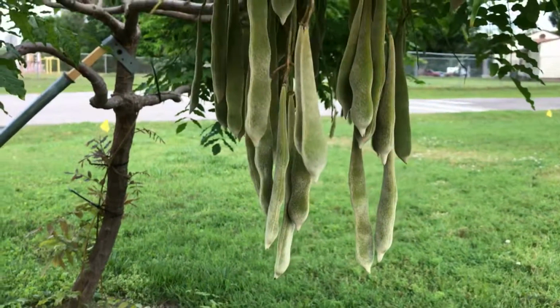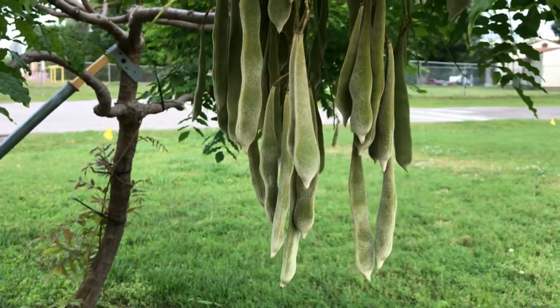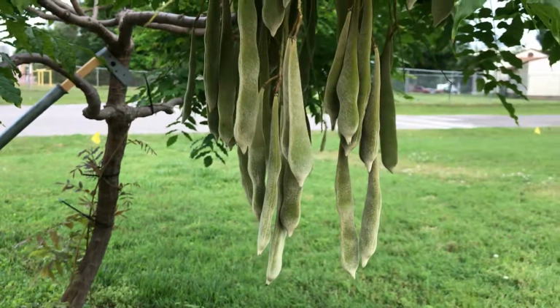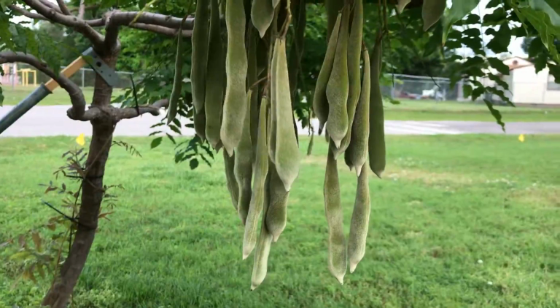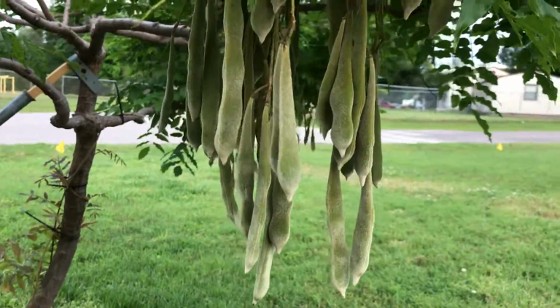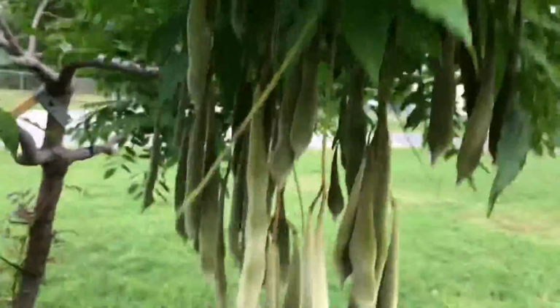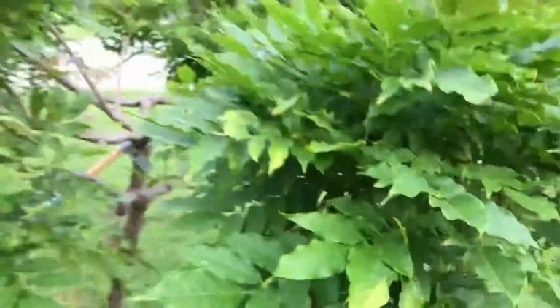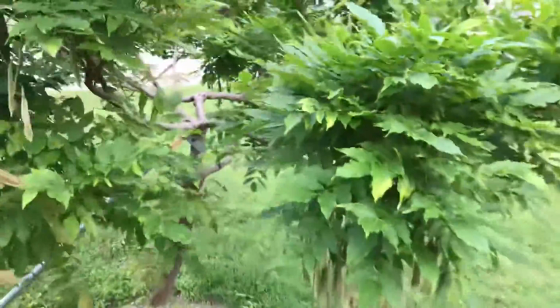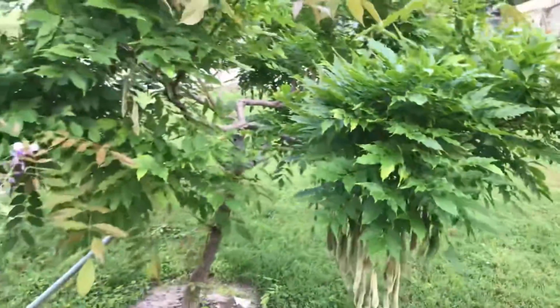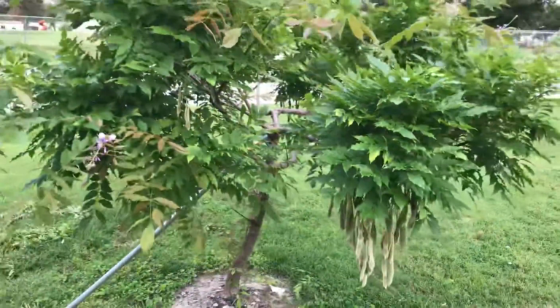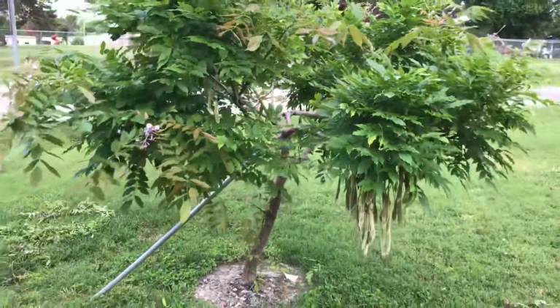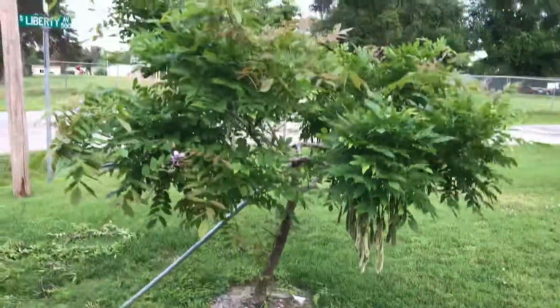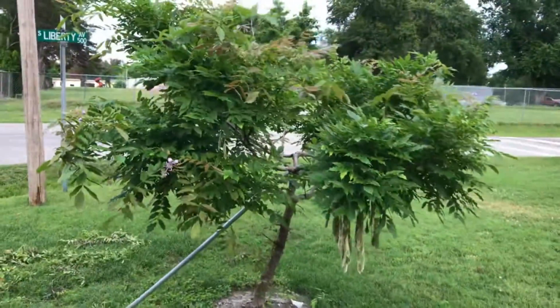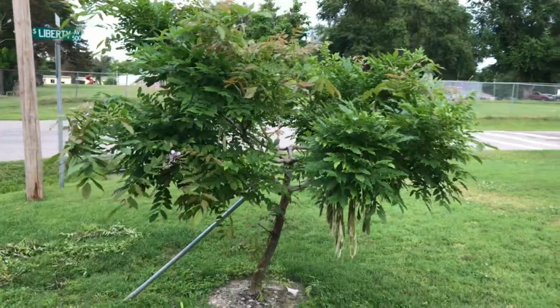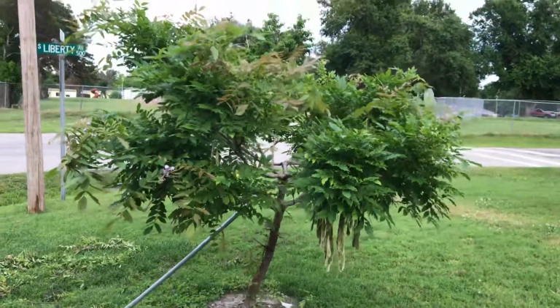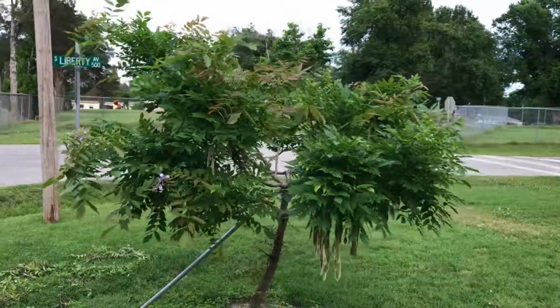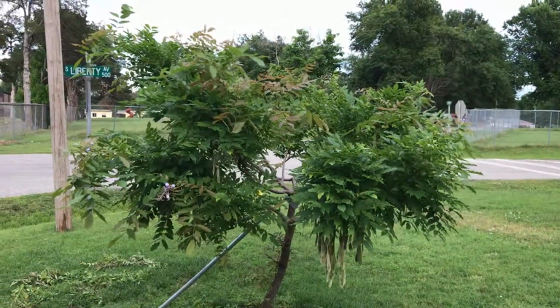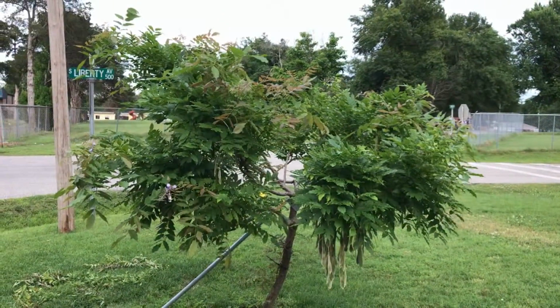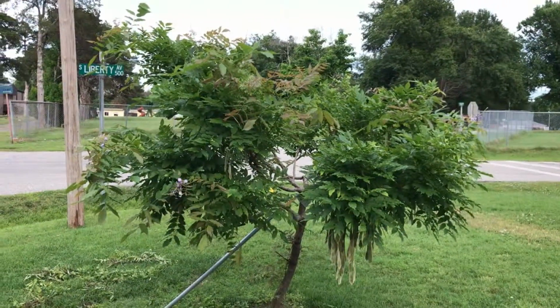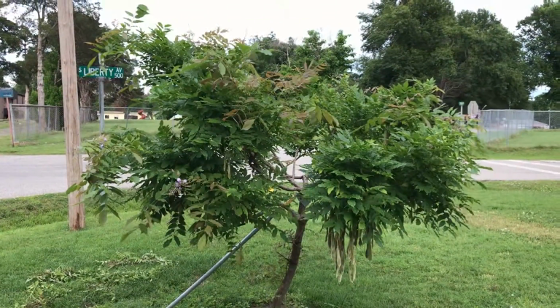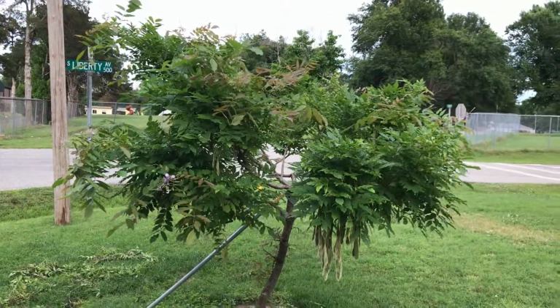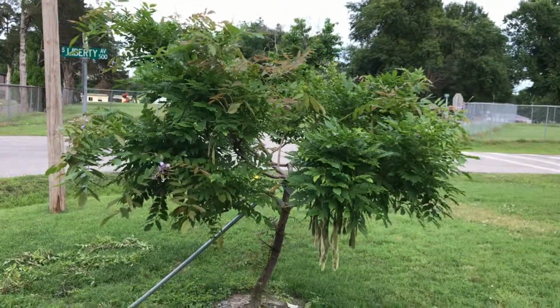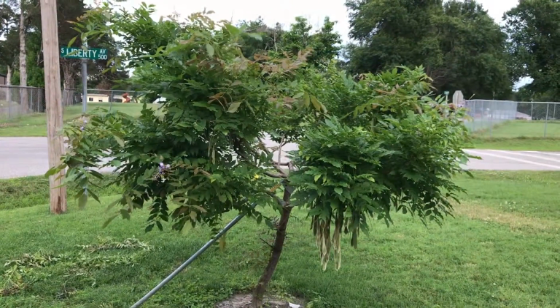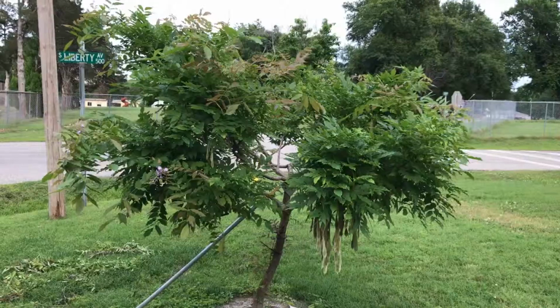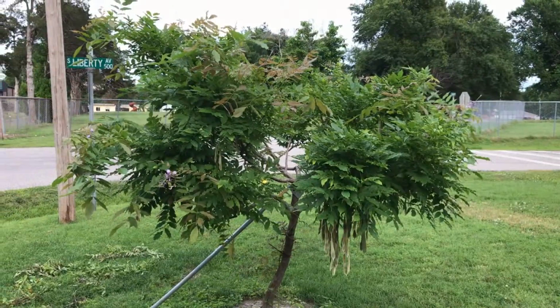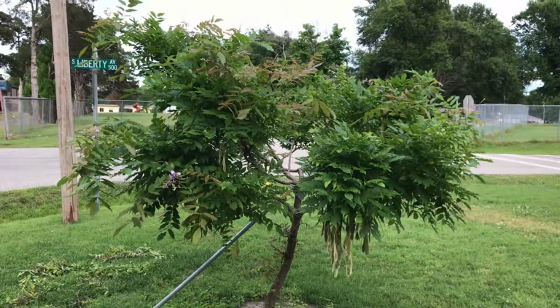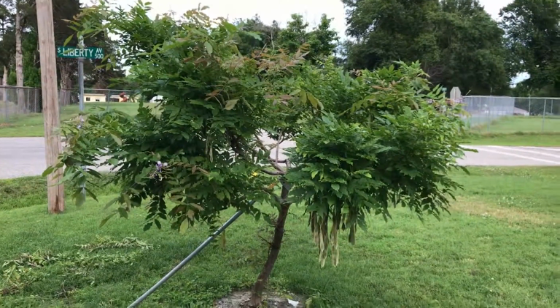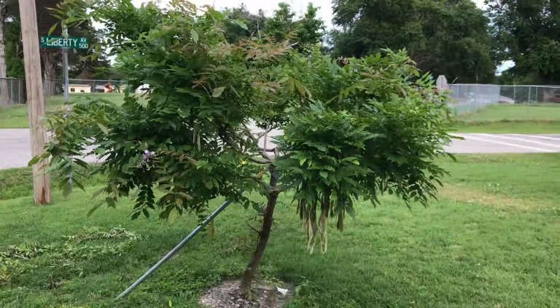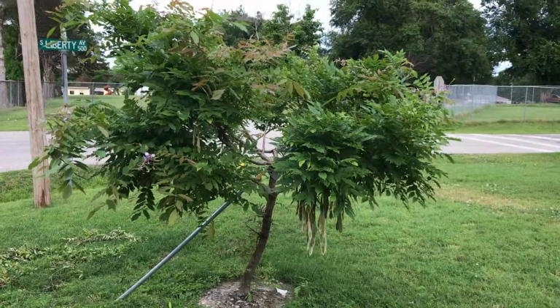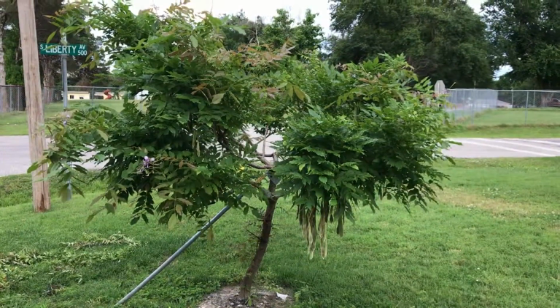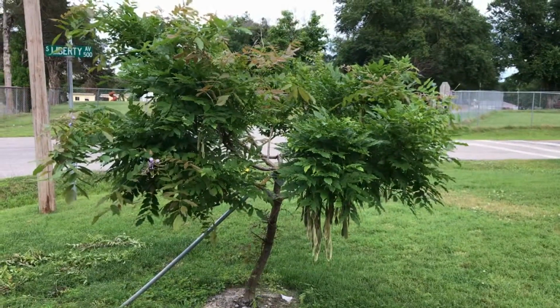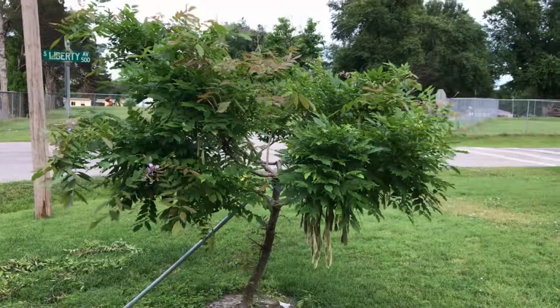Give the video a thumbs up if you like it. Thanks for watching — any information on these trees would help me out. I've done some research myself but I'd like to hear from you guys. Thanks a lot, take it easy, bye.